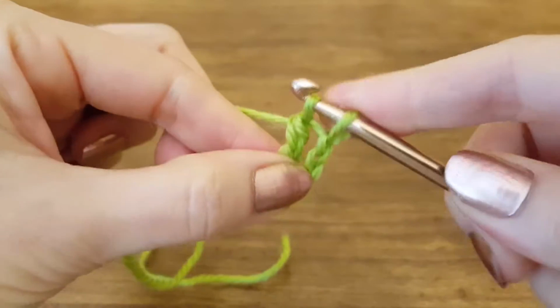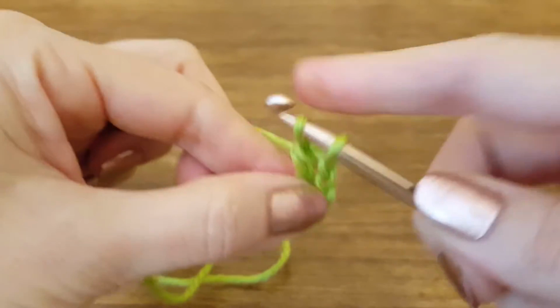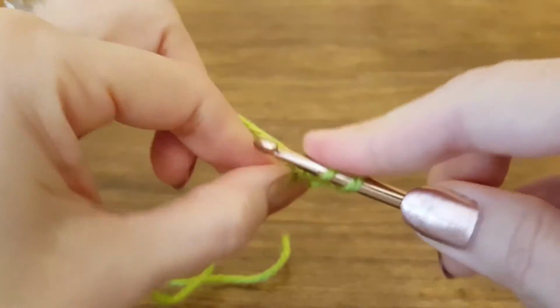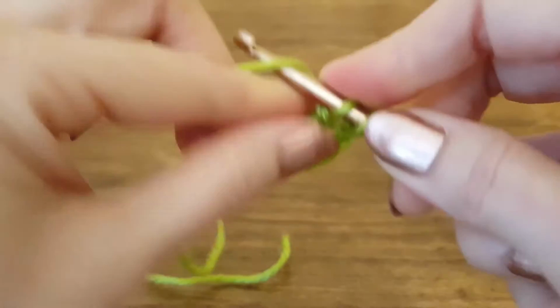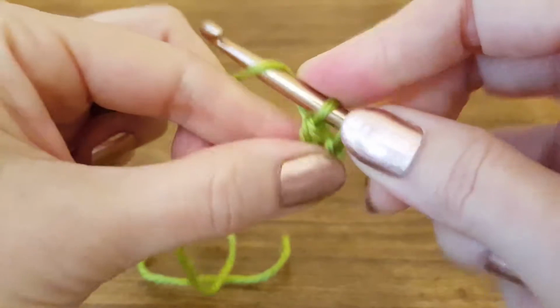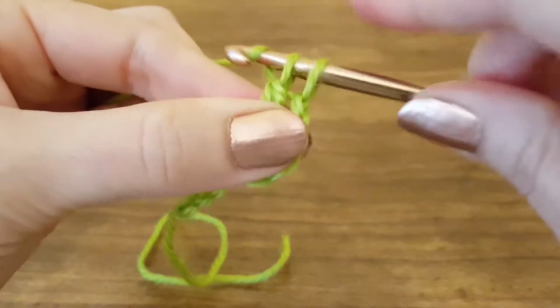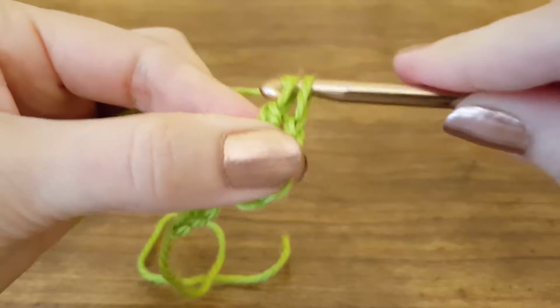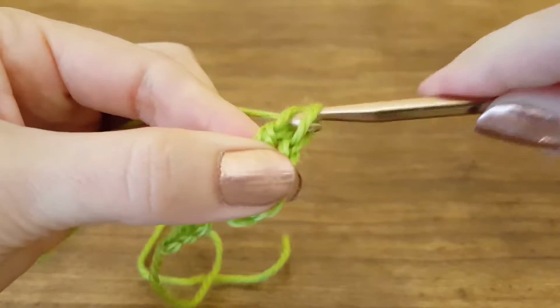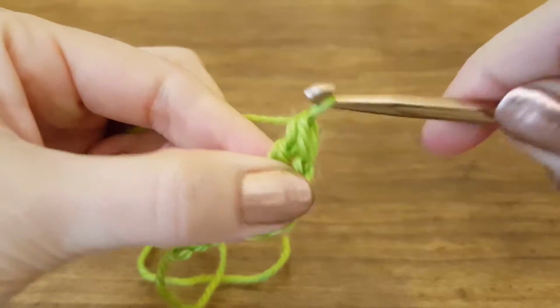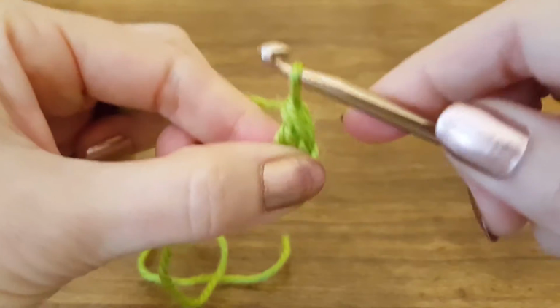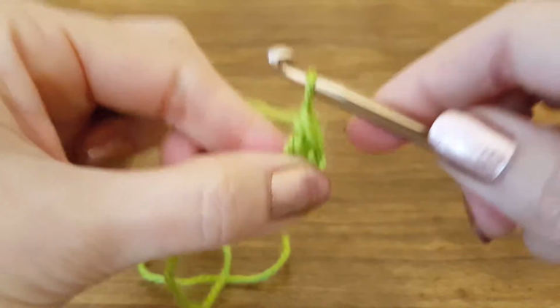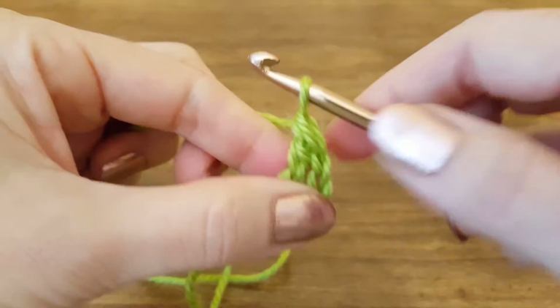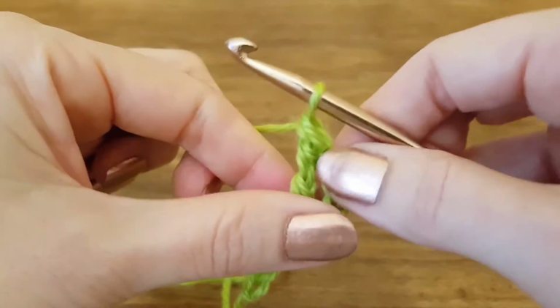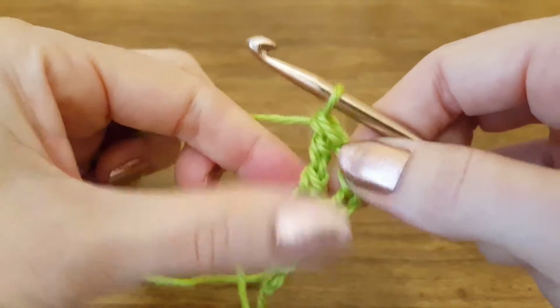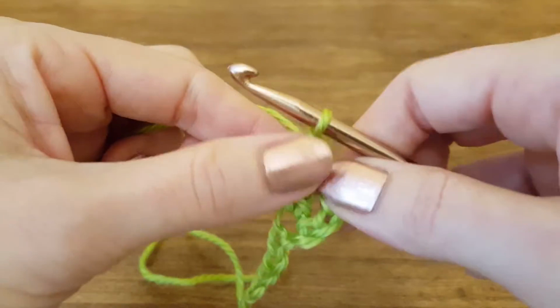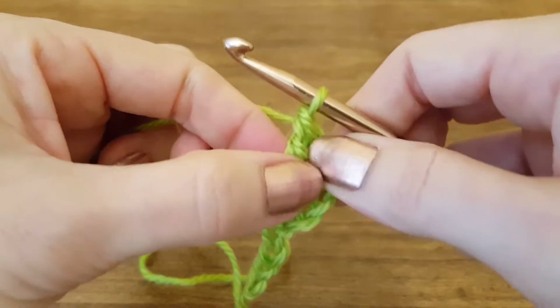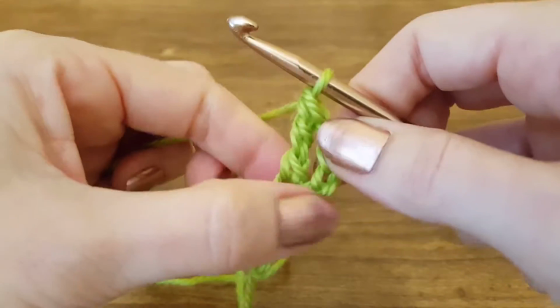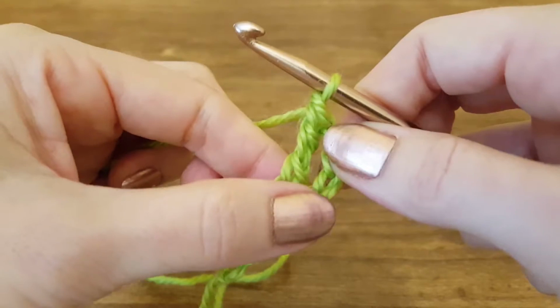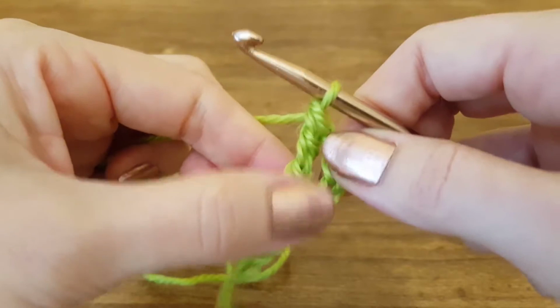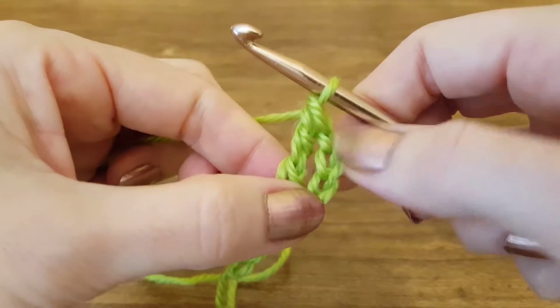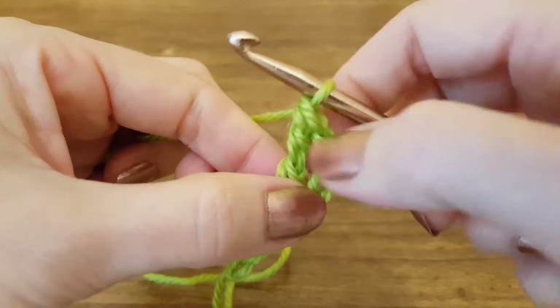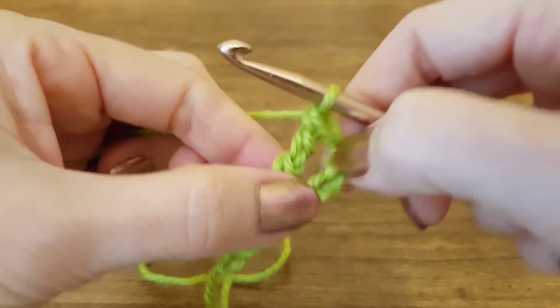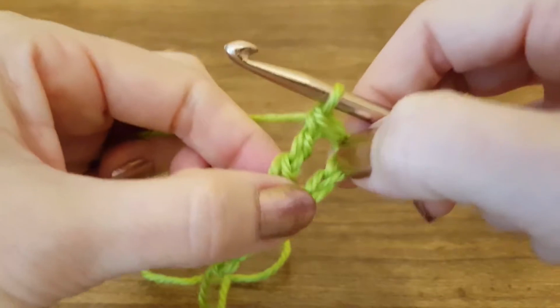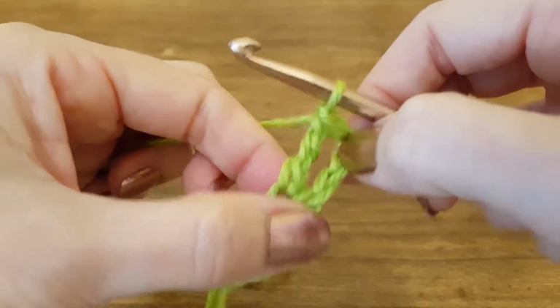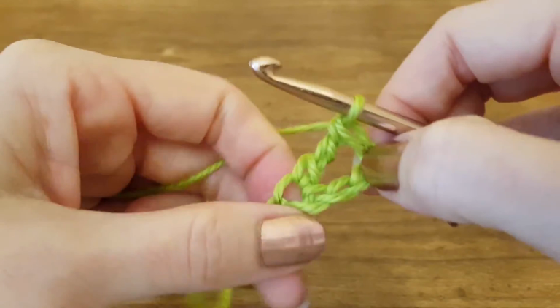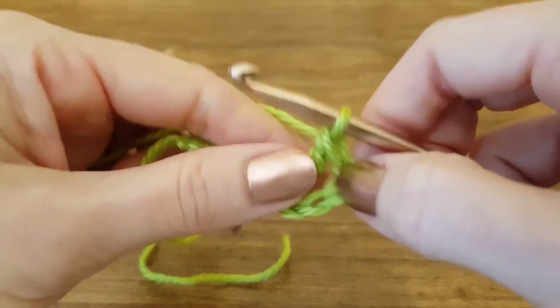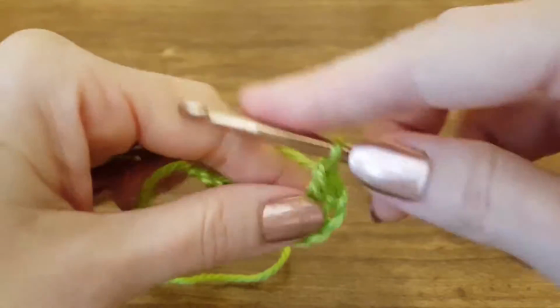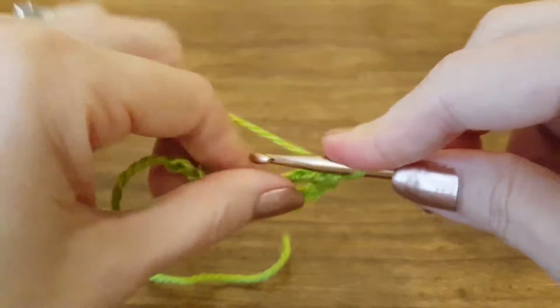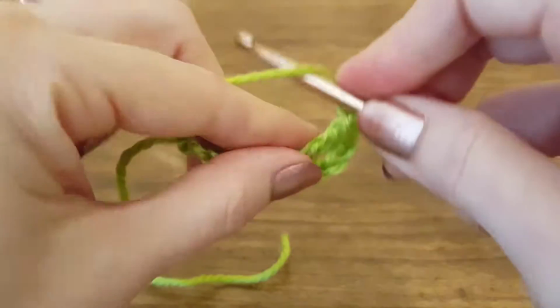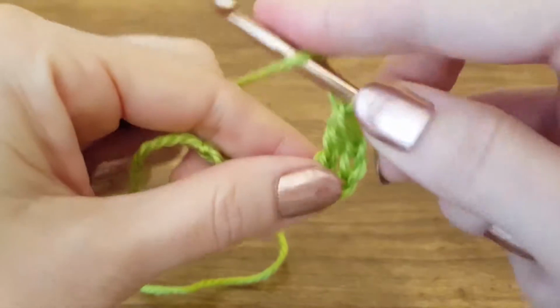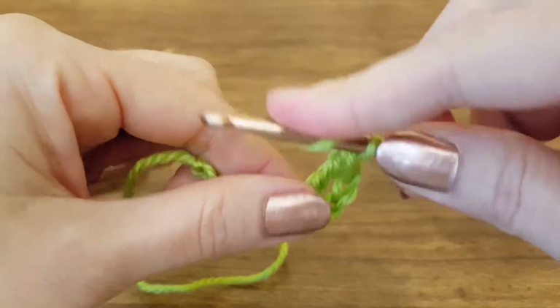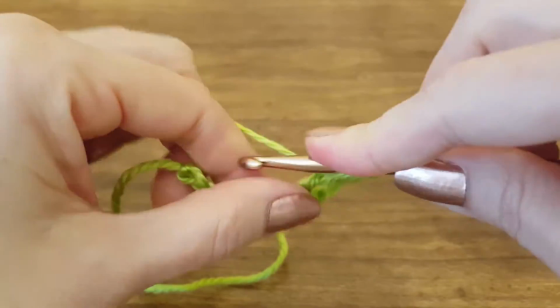Now we're going to yarn over, pull through two — three loops on our hook. Yarn over, pull through two — two loops on our hook. Yarn over, pull through those two — one loop on our hook. And that's how you make a triple crochet stitch.